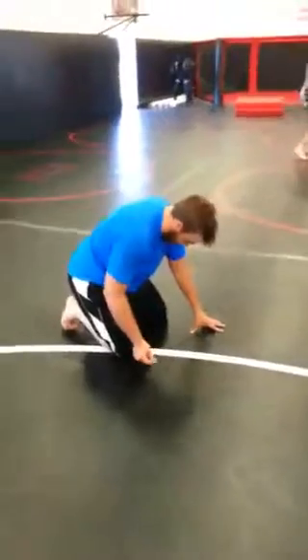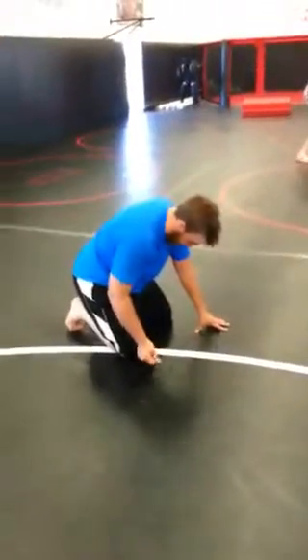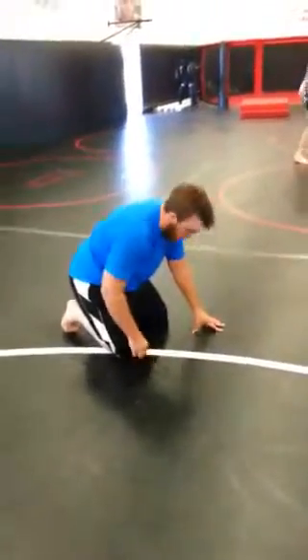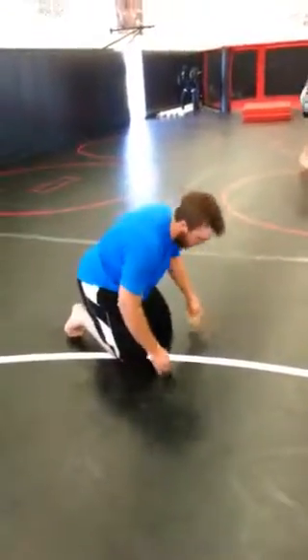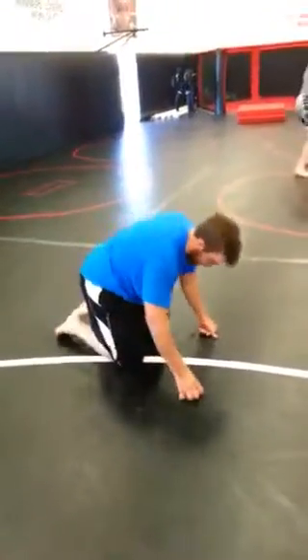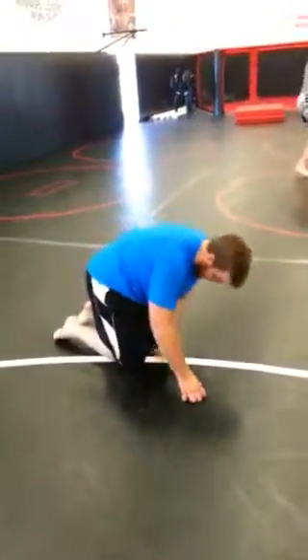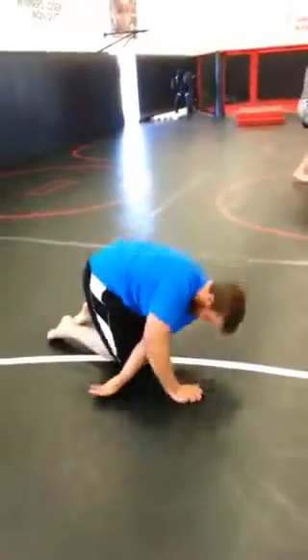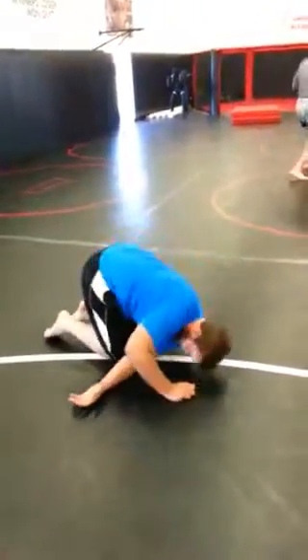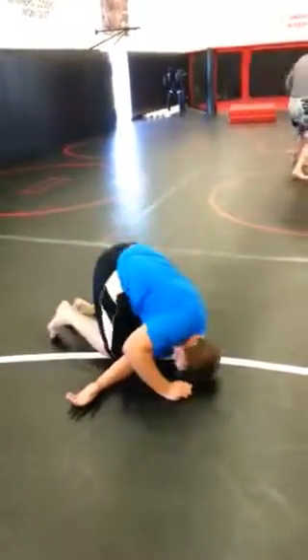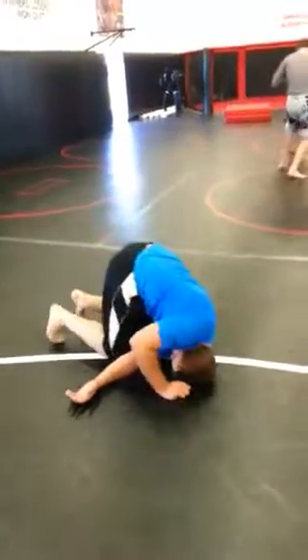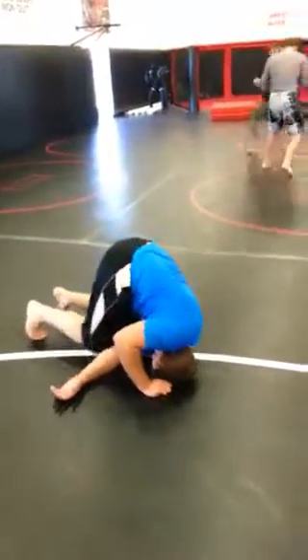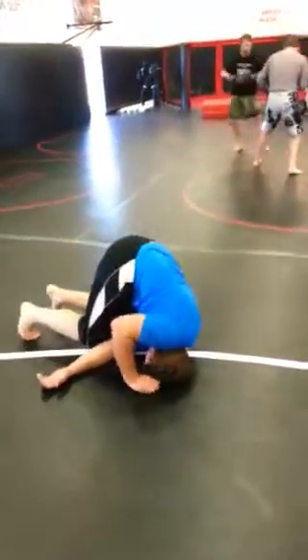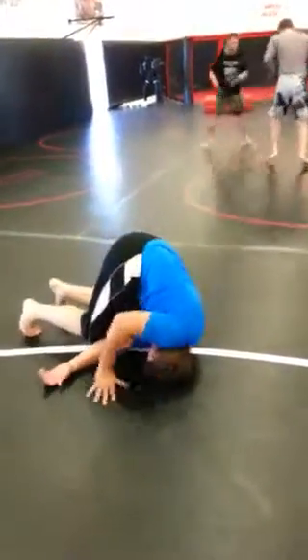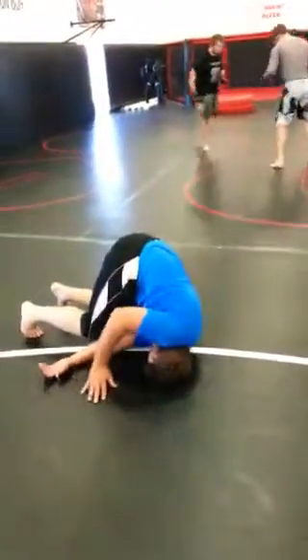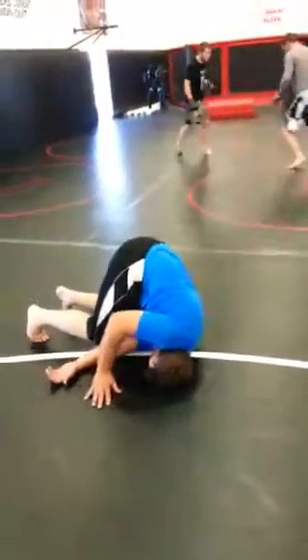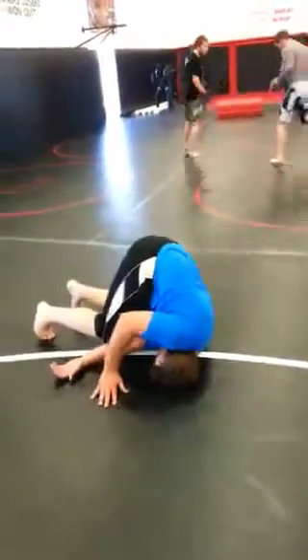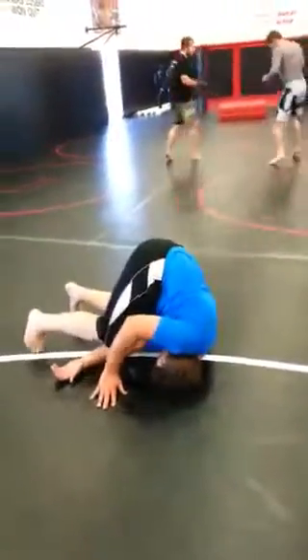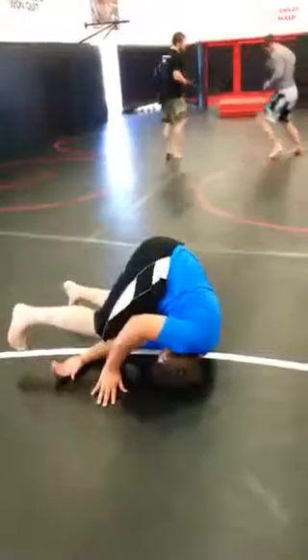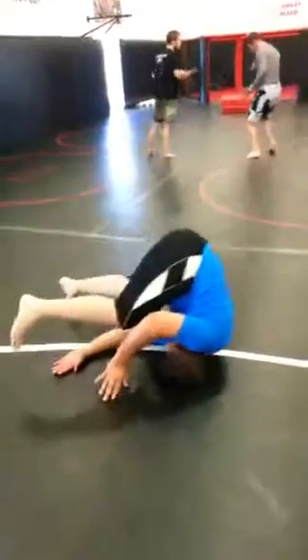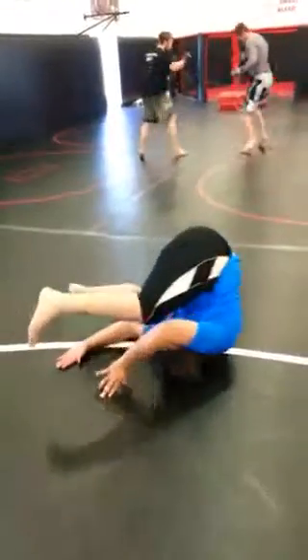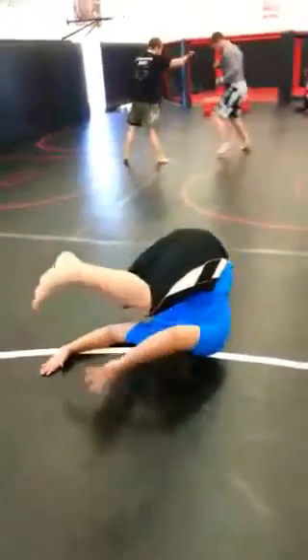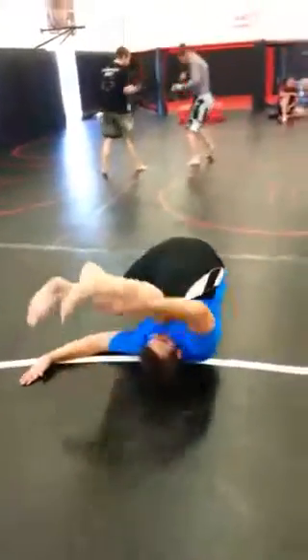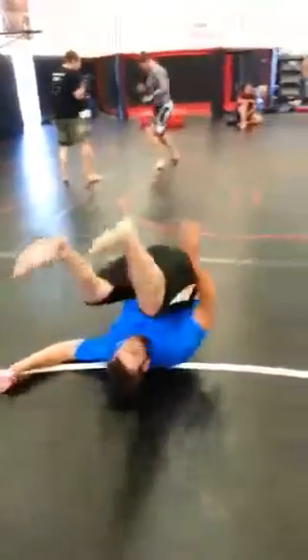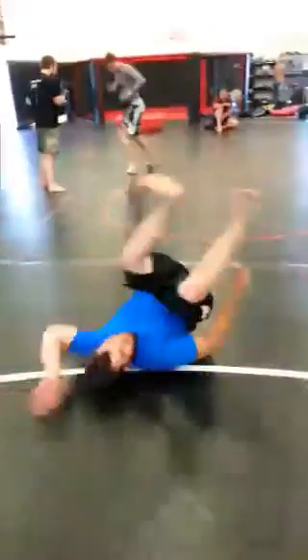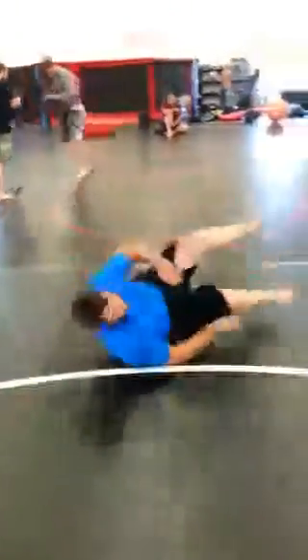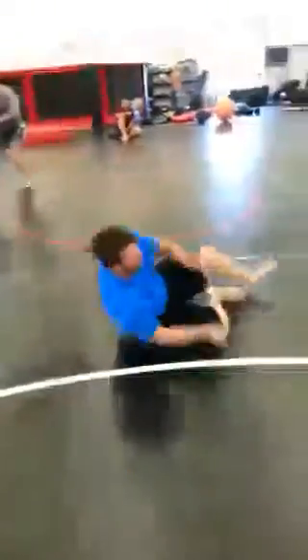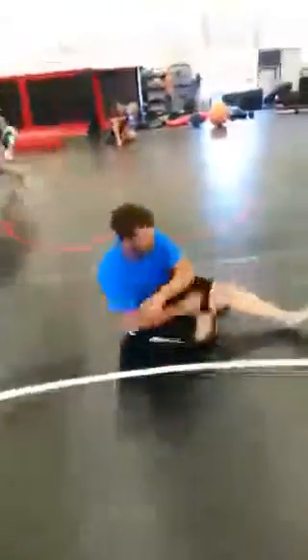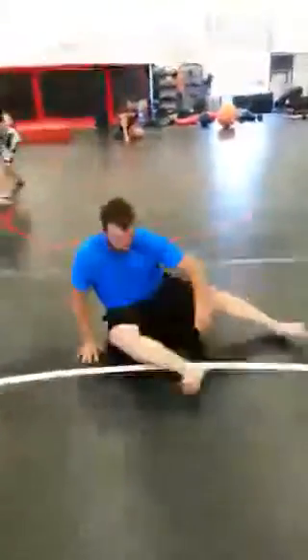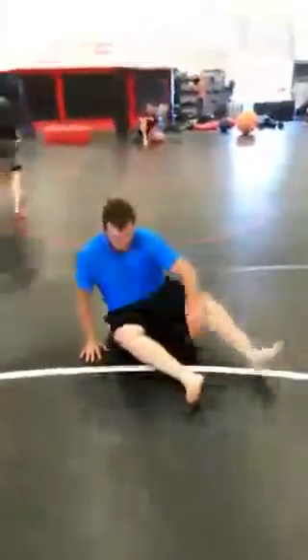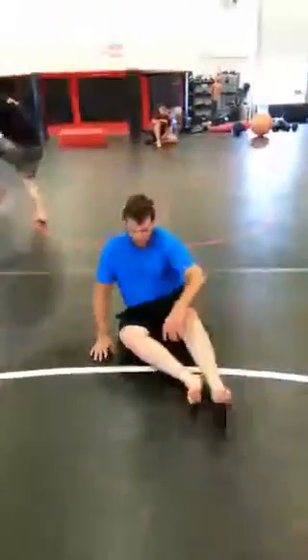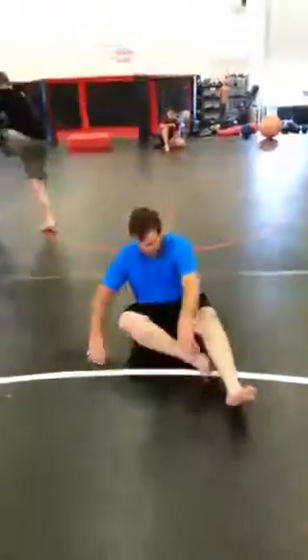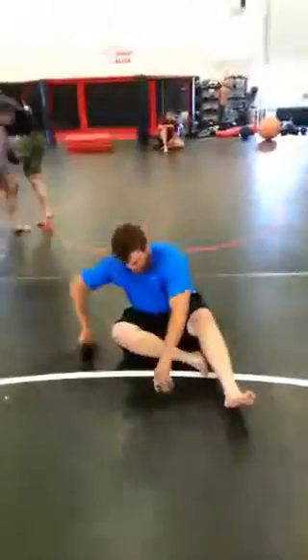Arm in front of you, shoulder on the ground. Feet on the ground — there you go, almost. Knees on the ground.